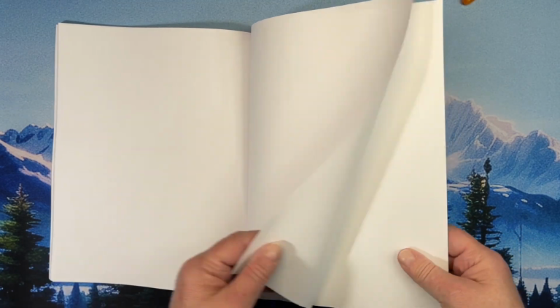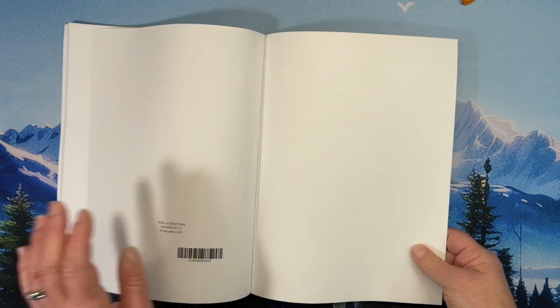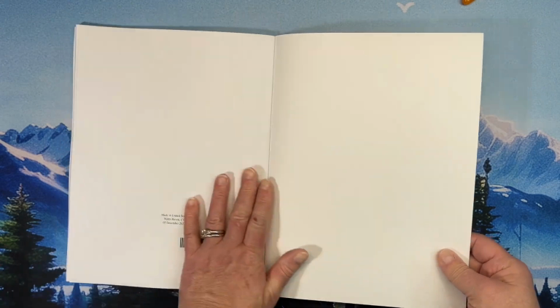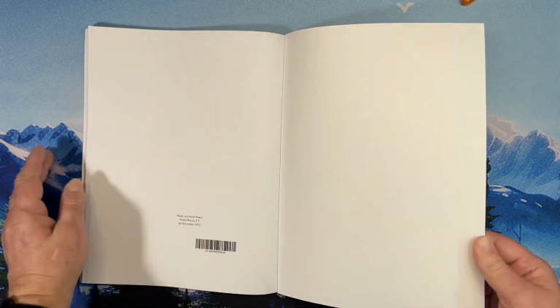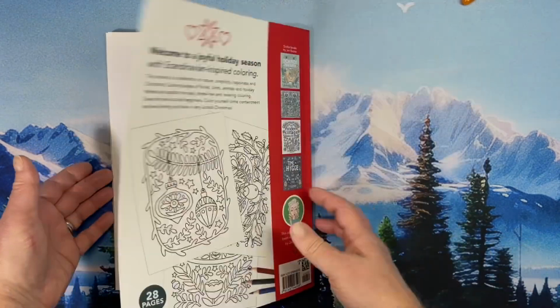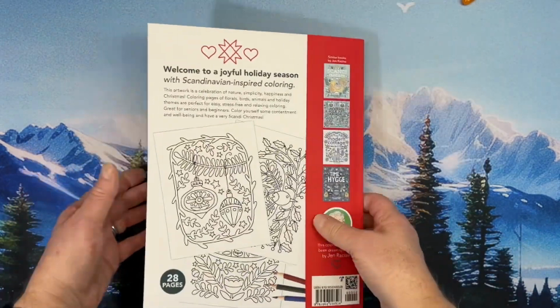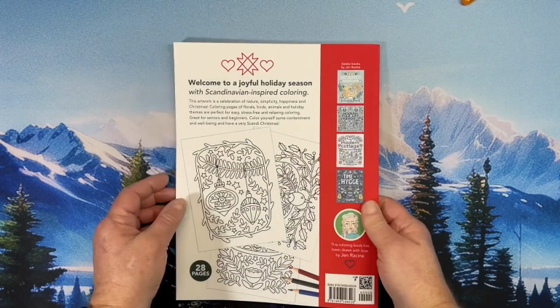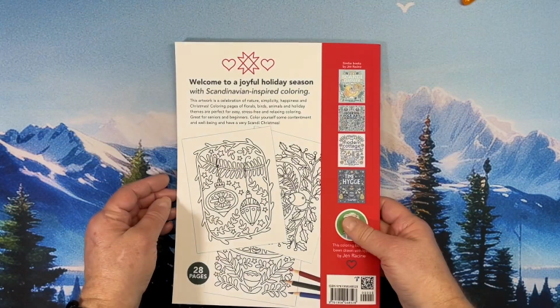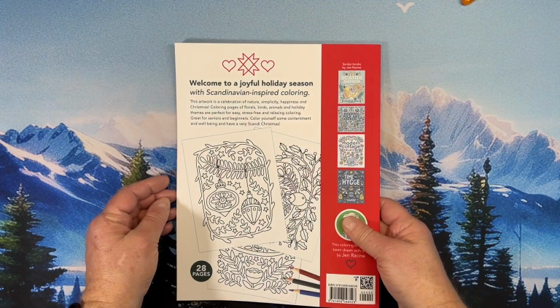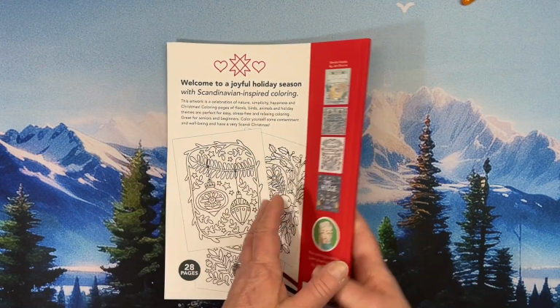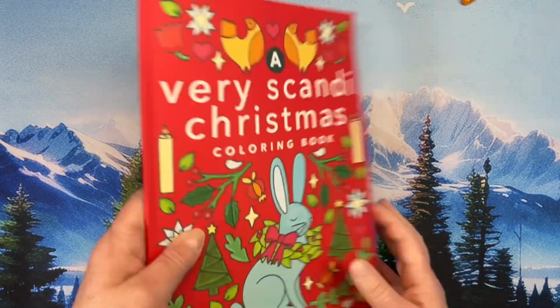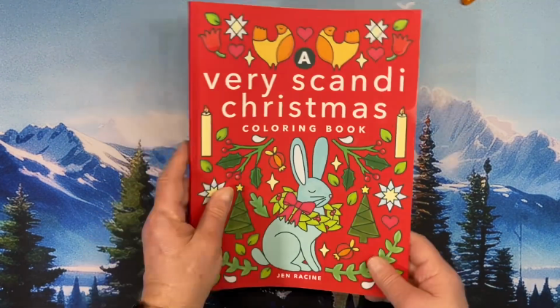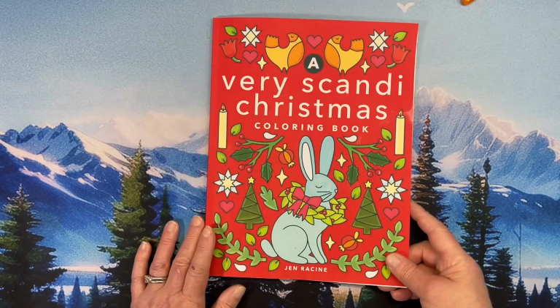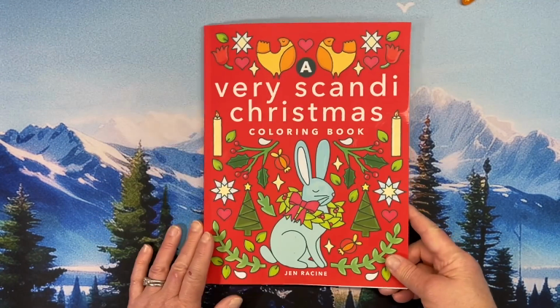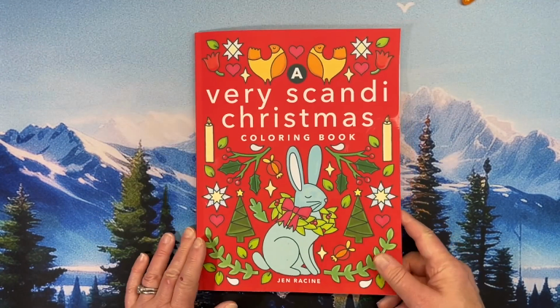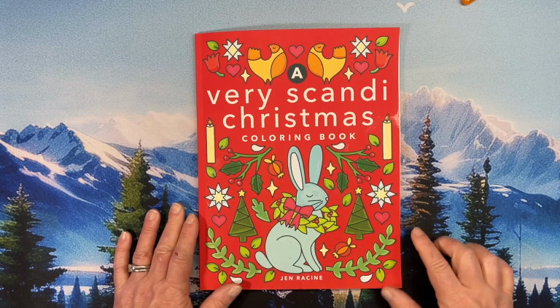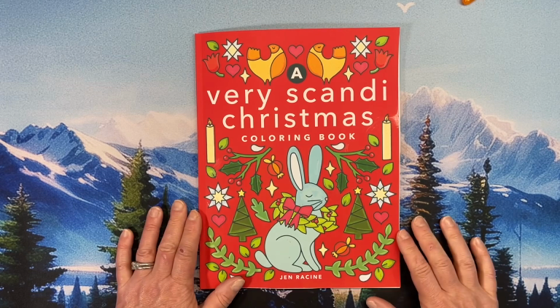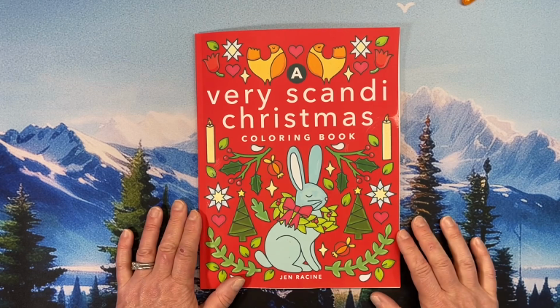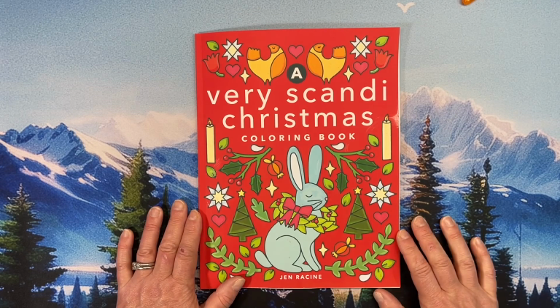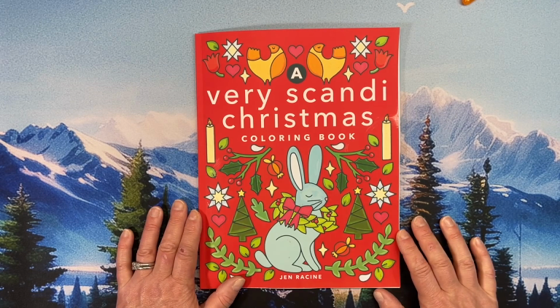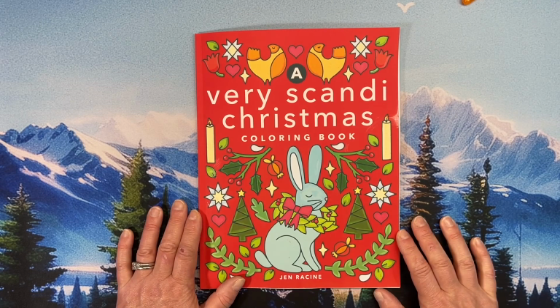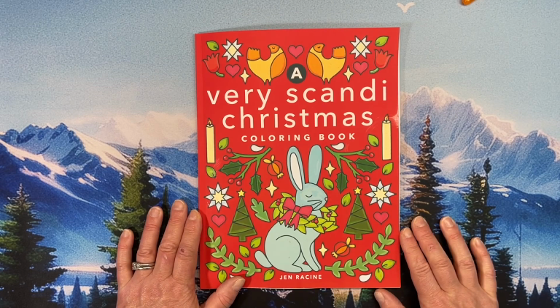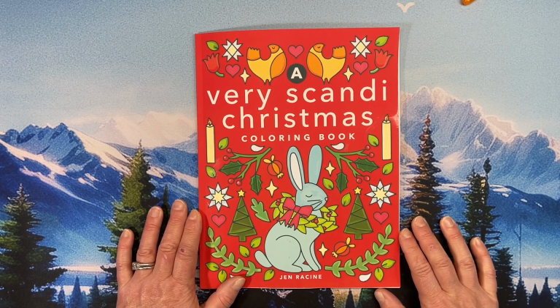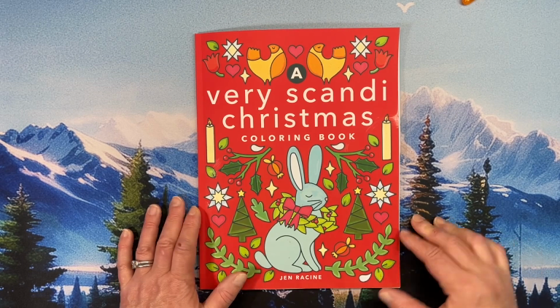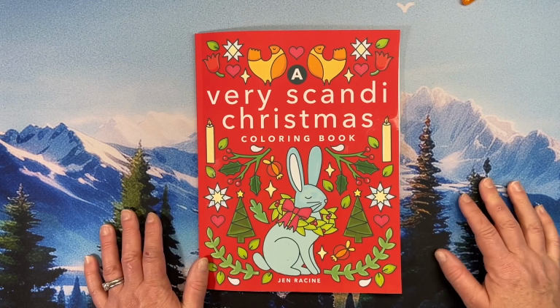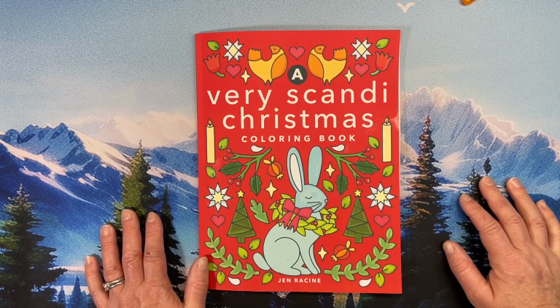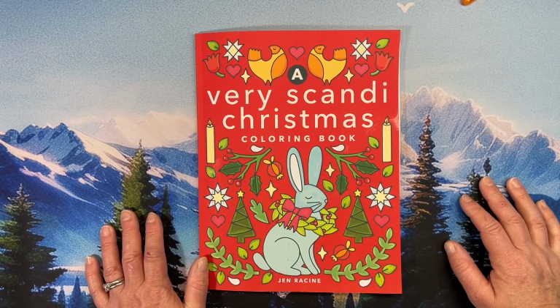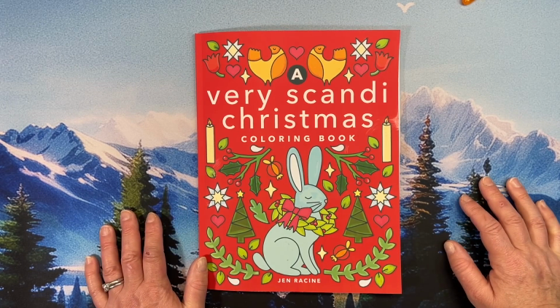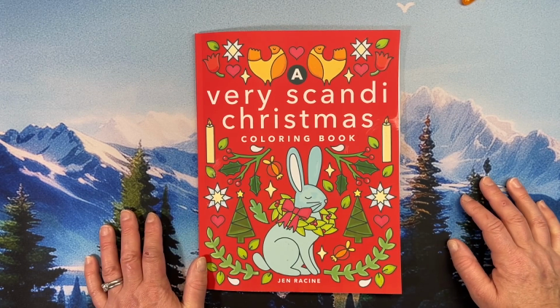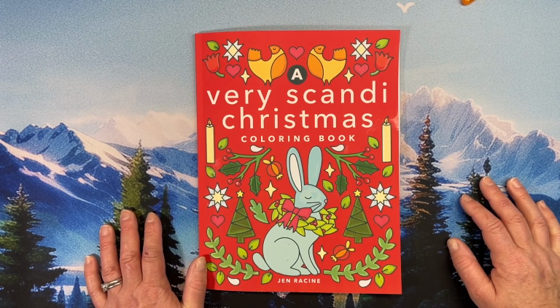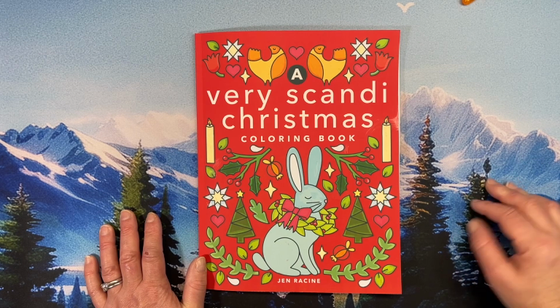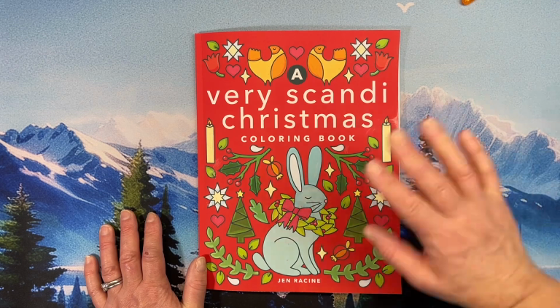And that is the end of the book. Thank you so much for watching this flip-through of A Very Scandy Christmas coloring book by Jen Racine. Hope y'all have a great day and I will see you in the next video. Bye!